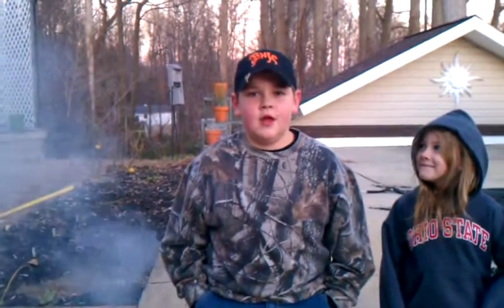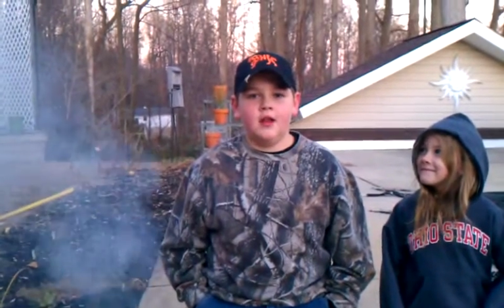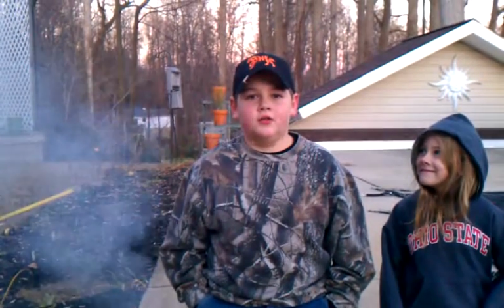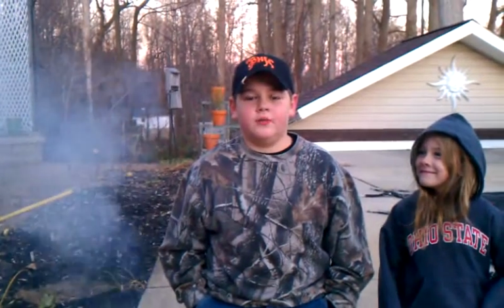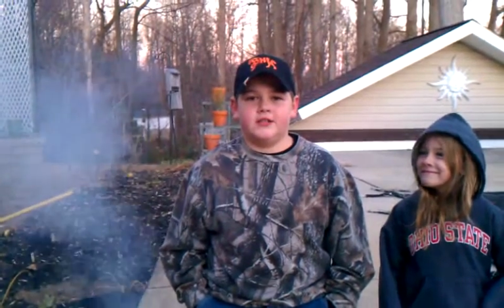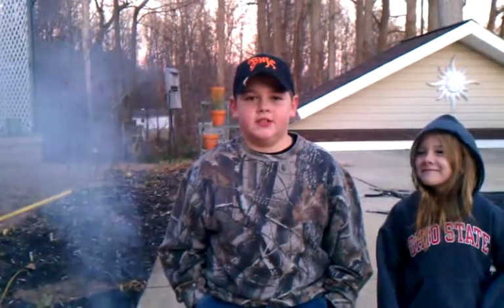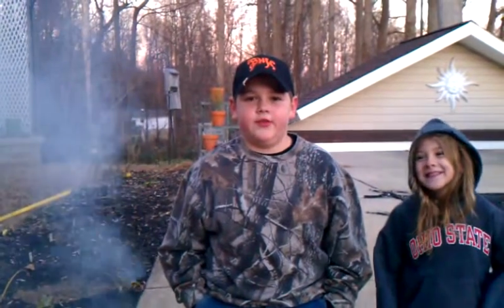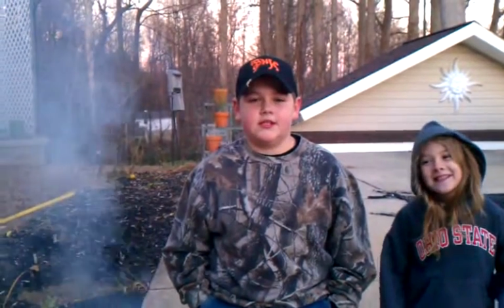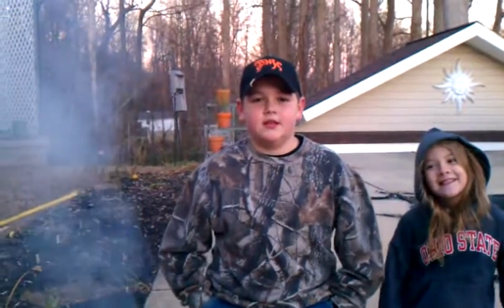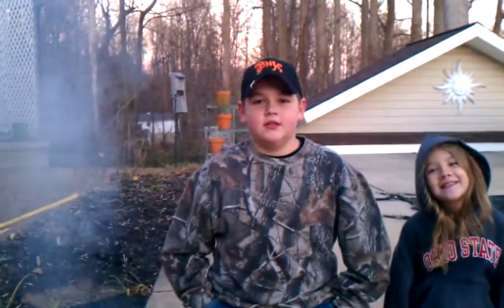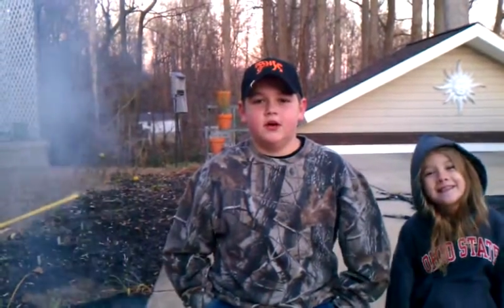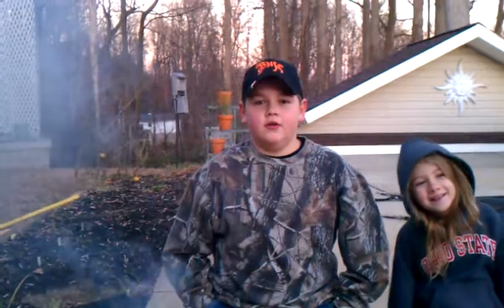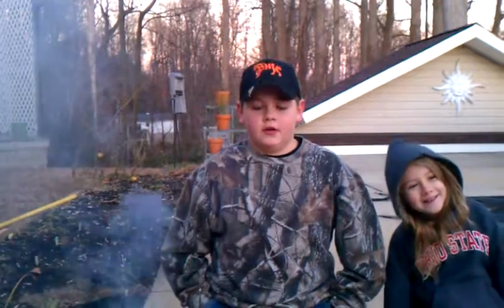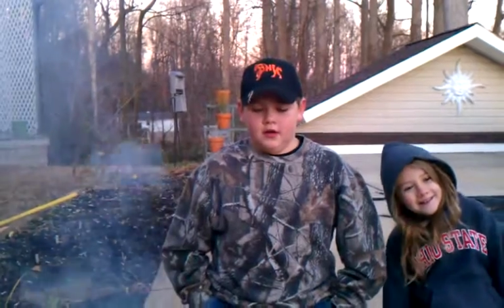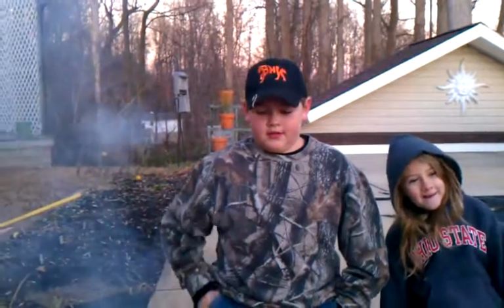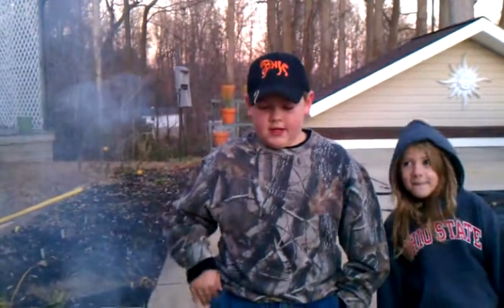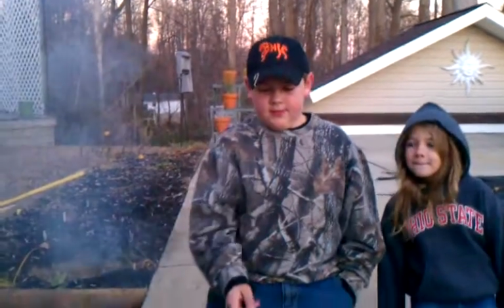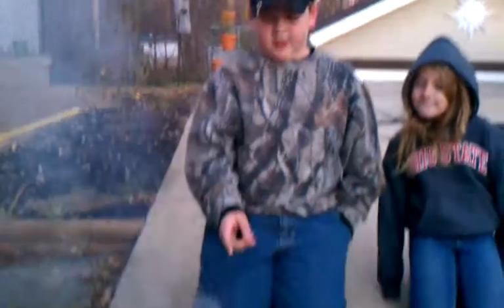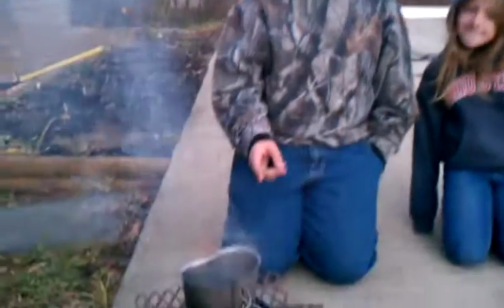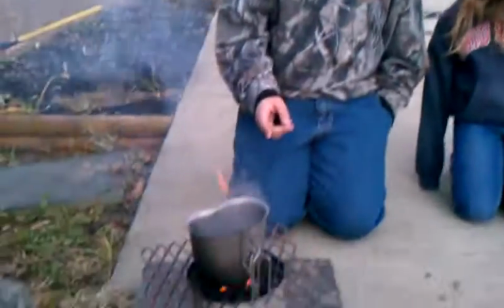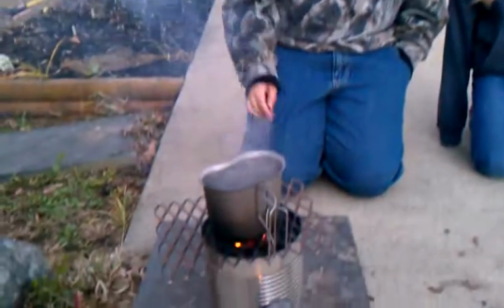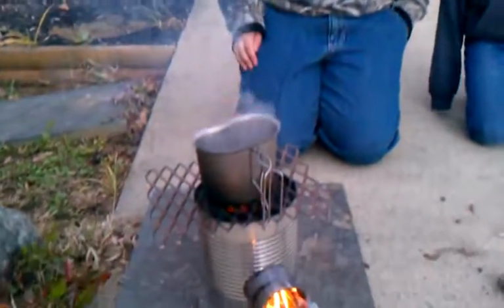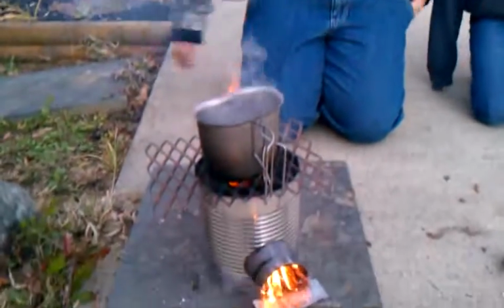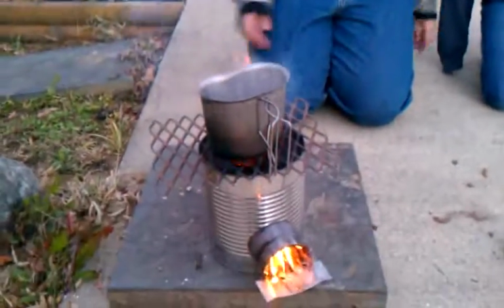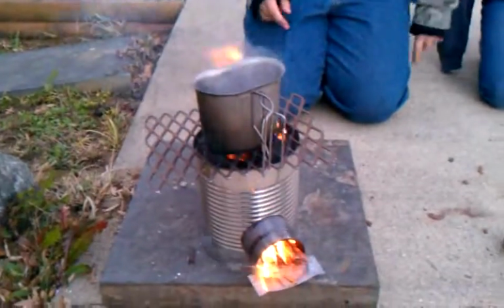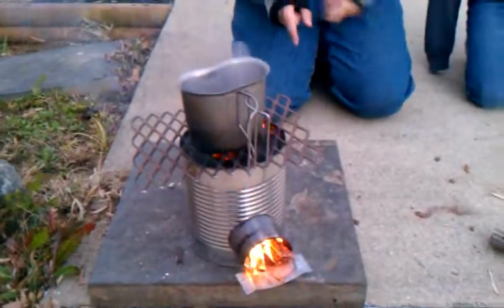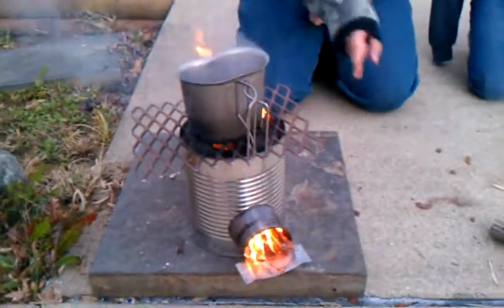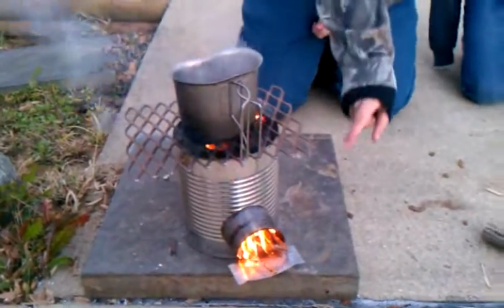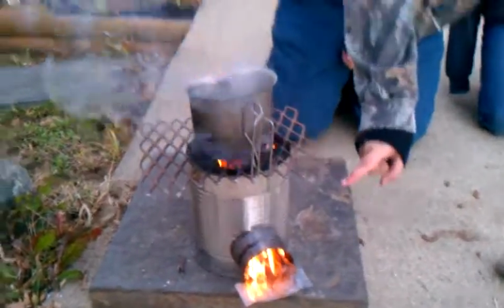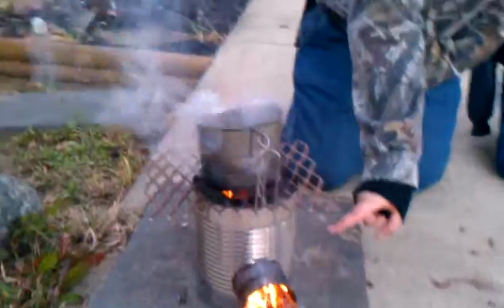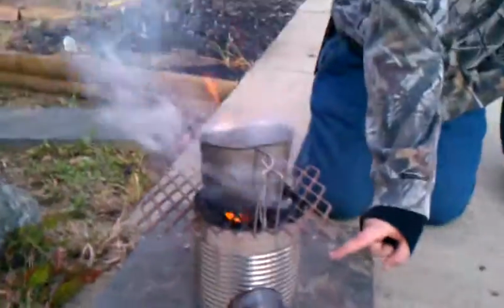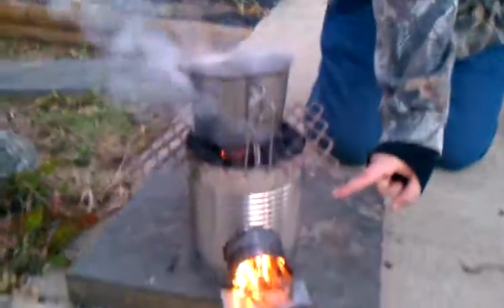Hello and welcome back to the Stuffing Life Kit. Today I made a rocket stove, which is a big vegetable can.